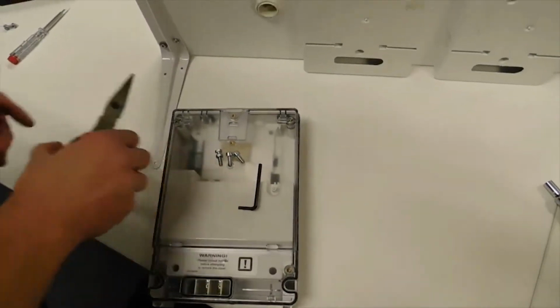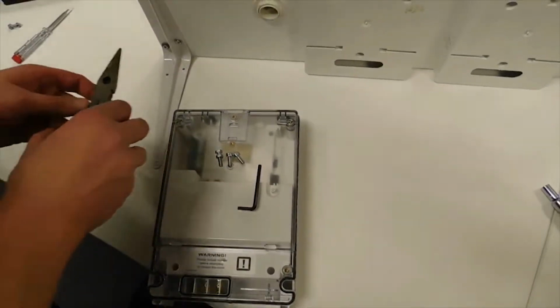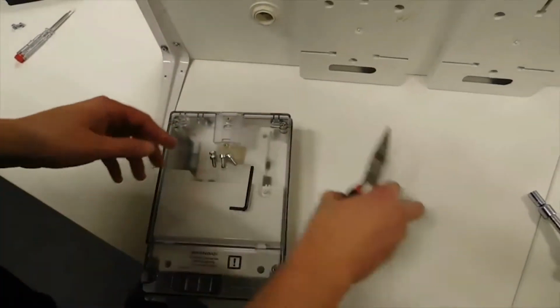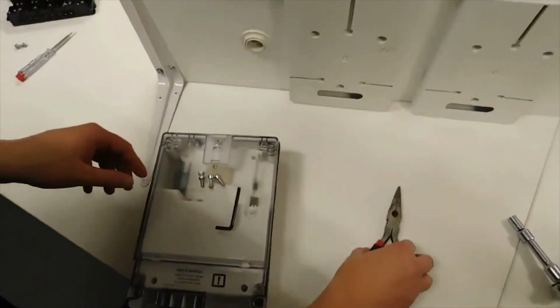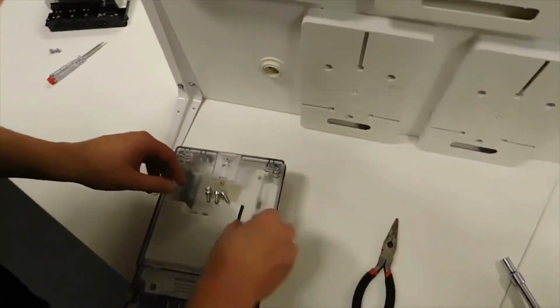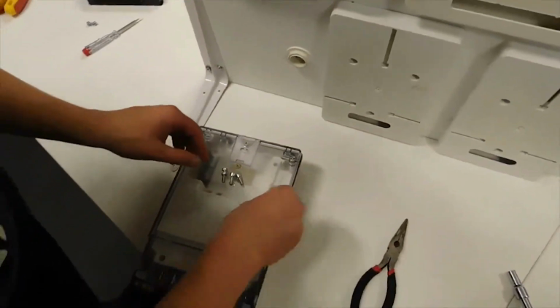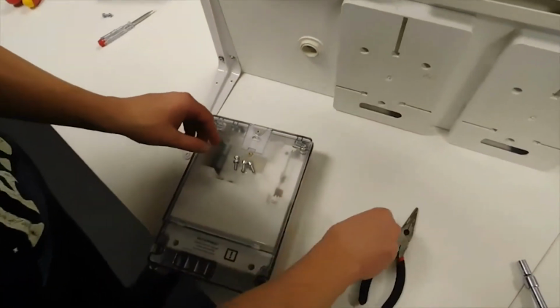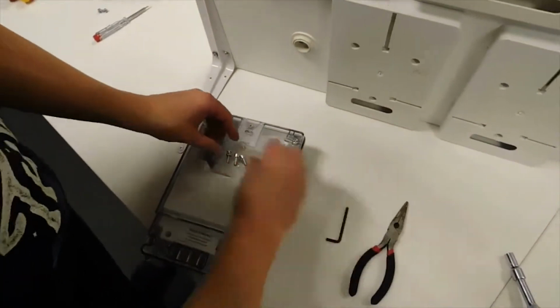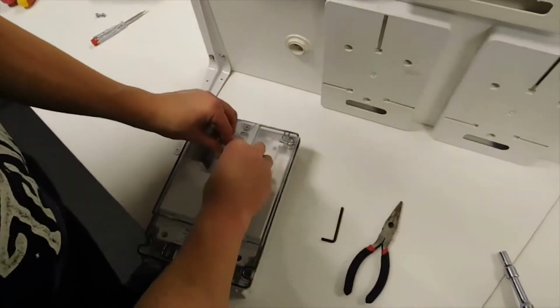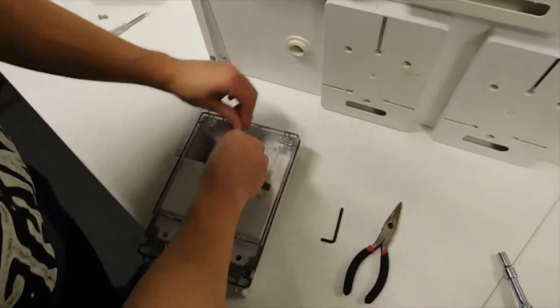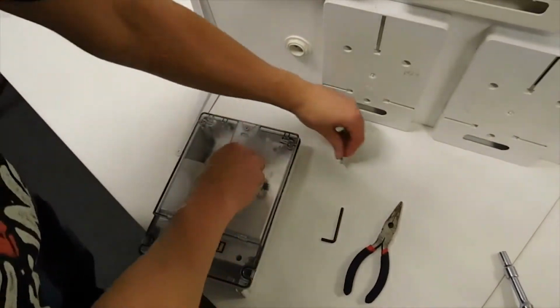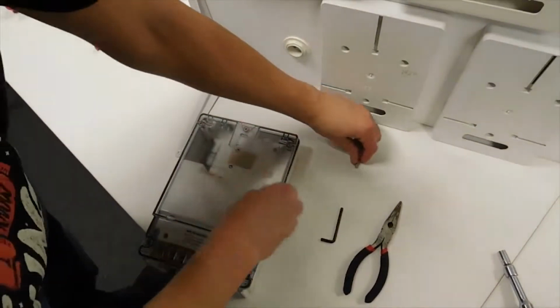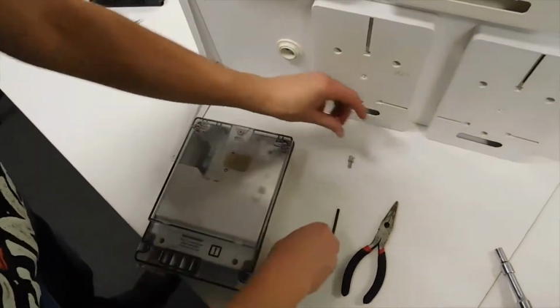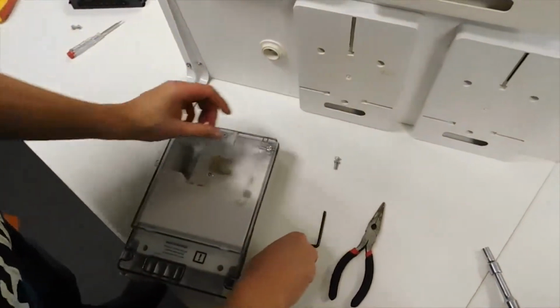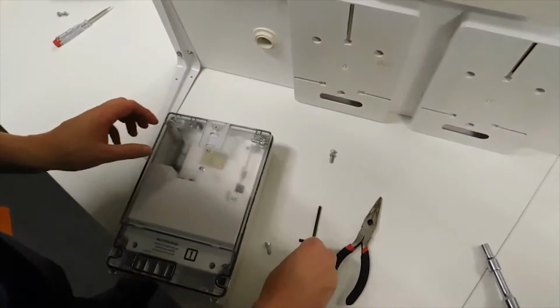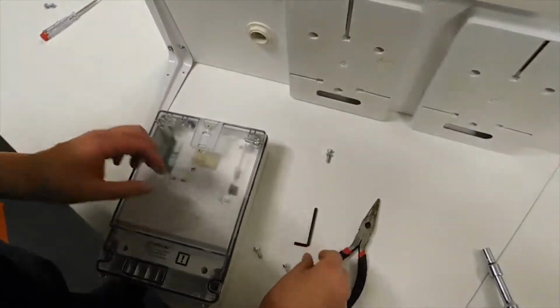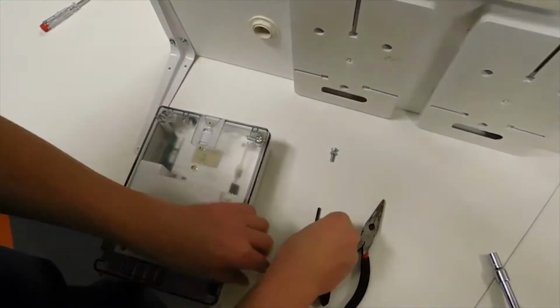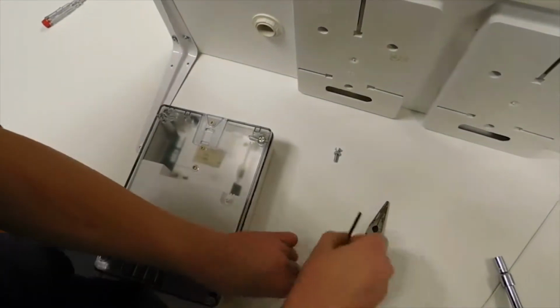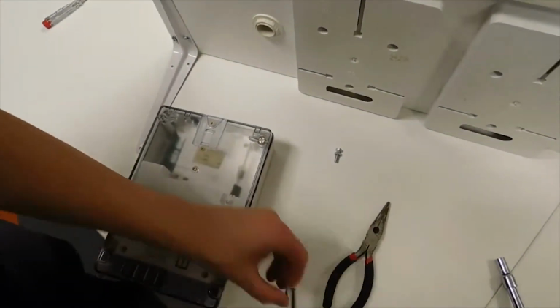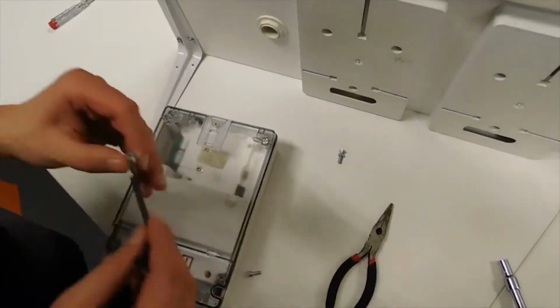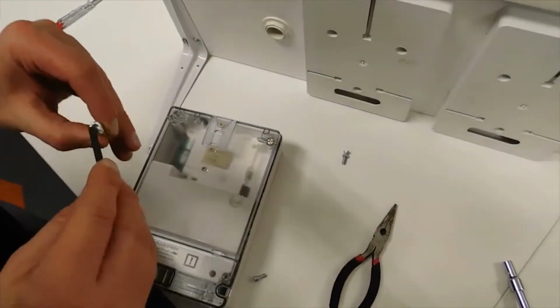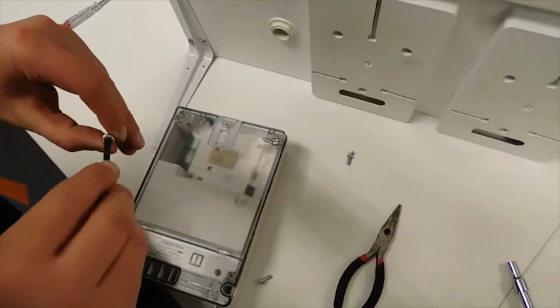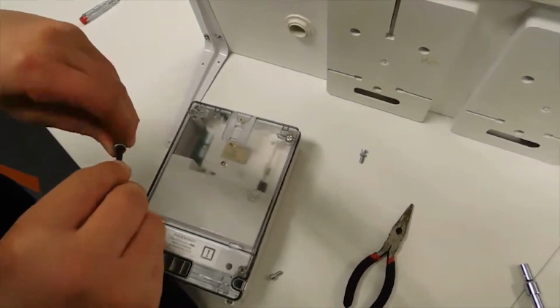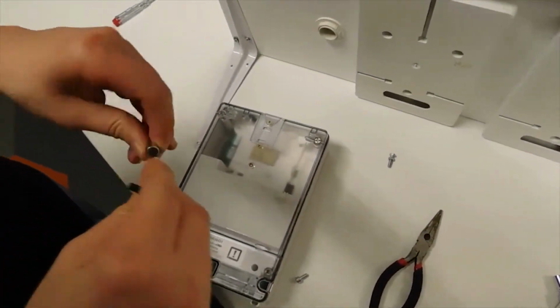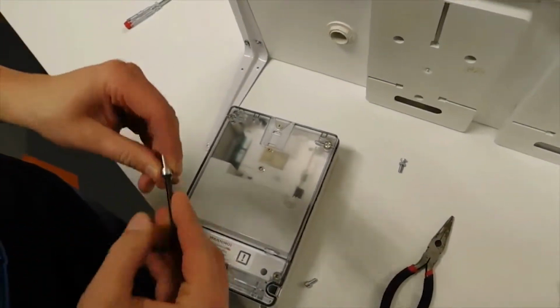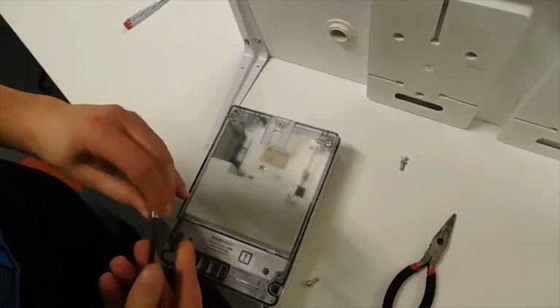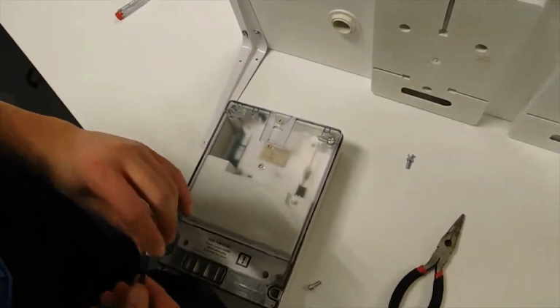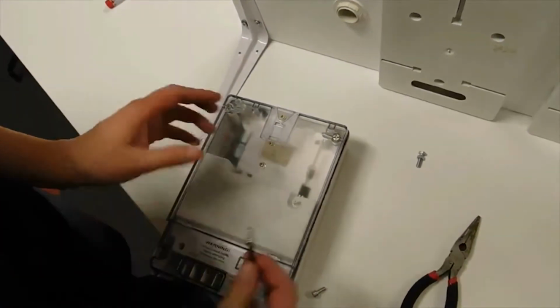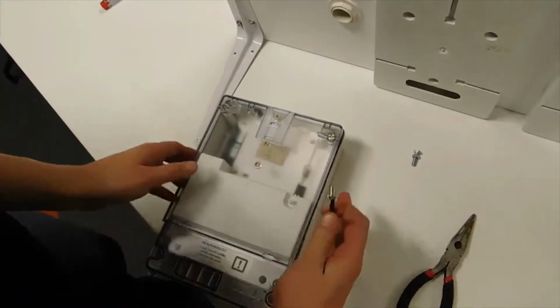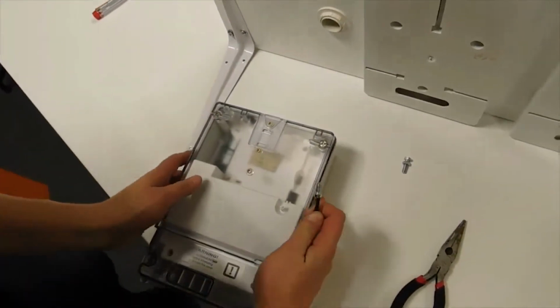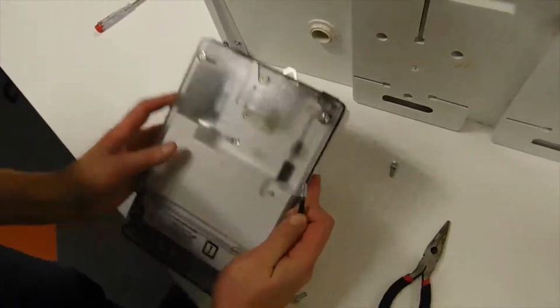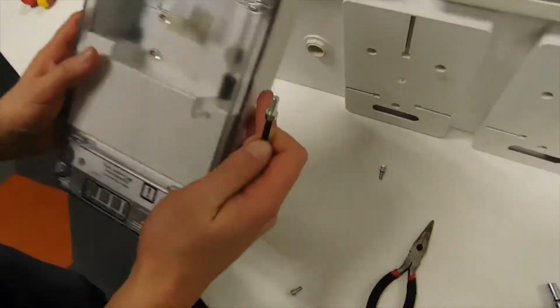DCN3000 is mounted on the mounting plate only by three screws. The mounting plate is currently the best option to mount our devices.